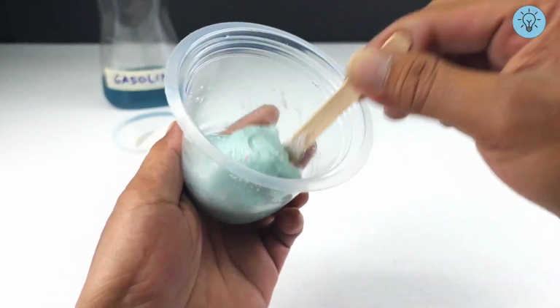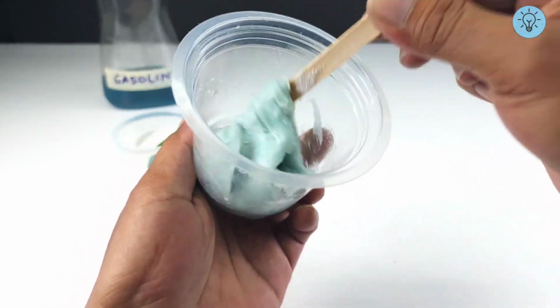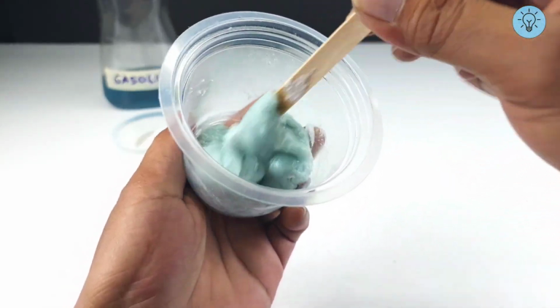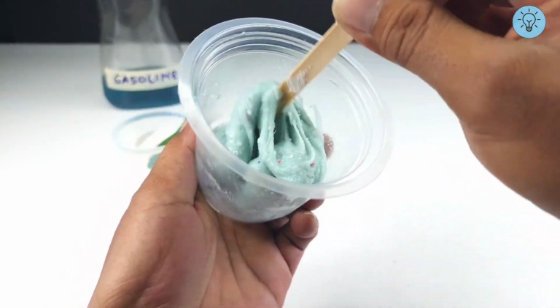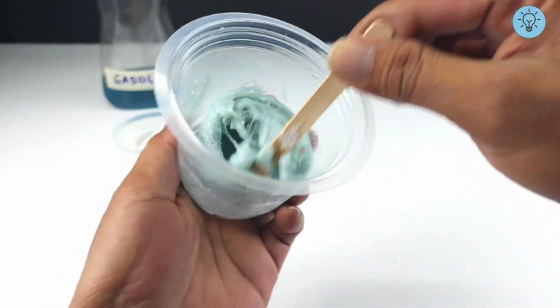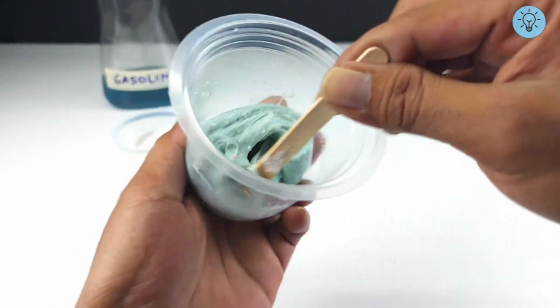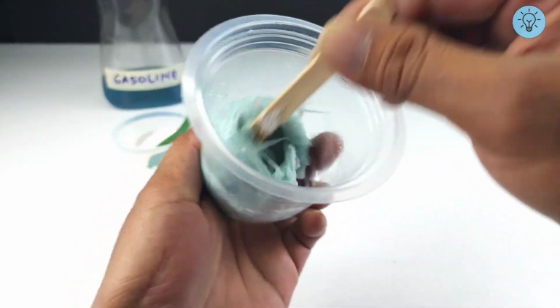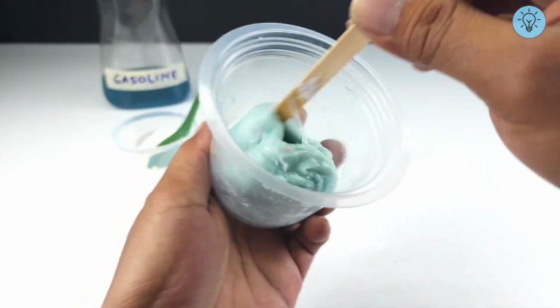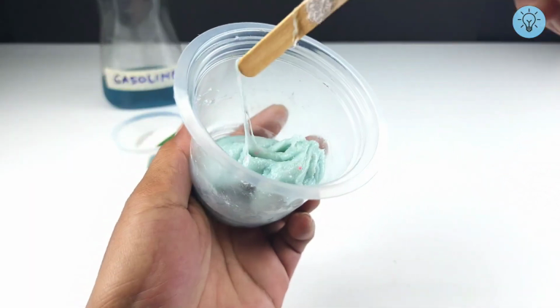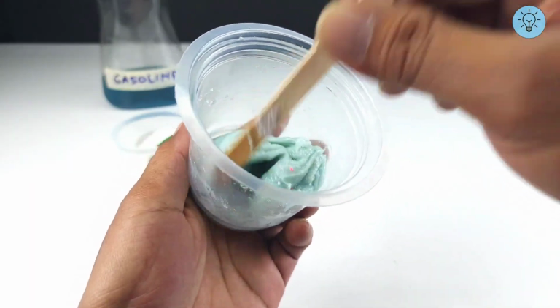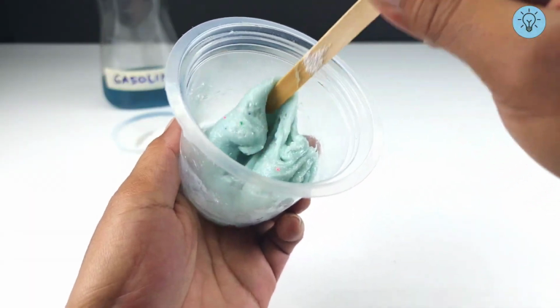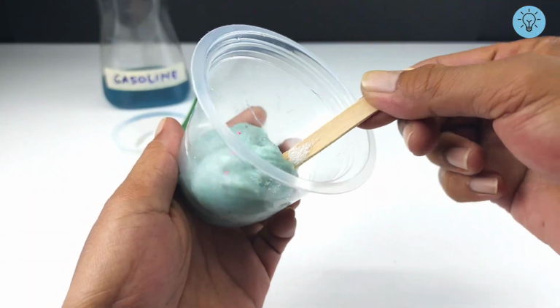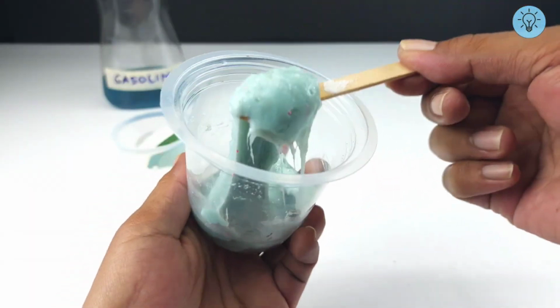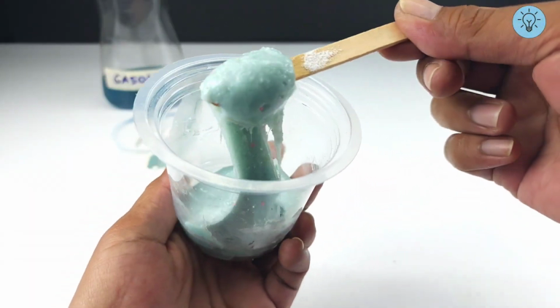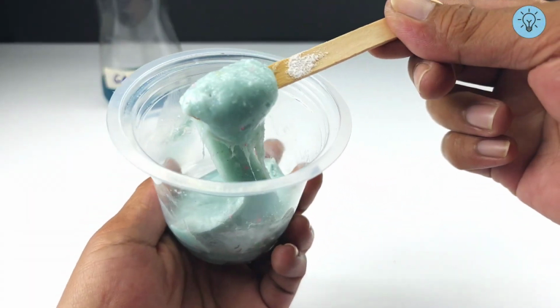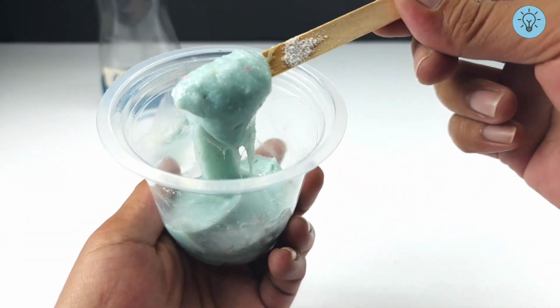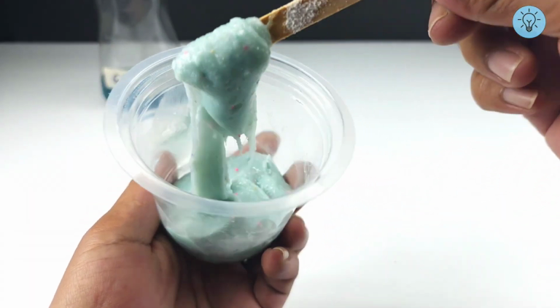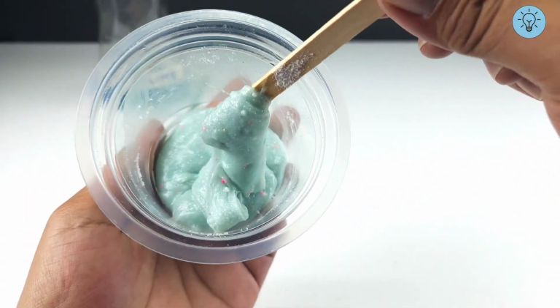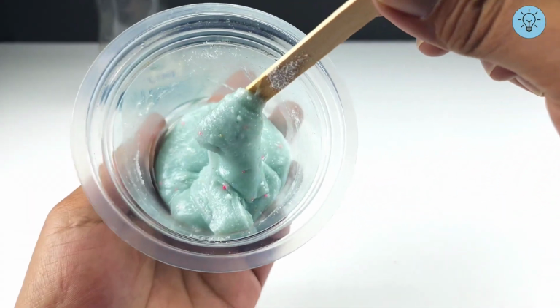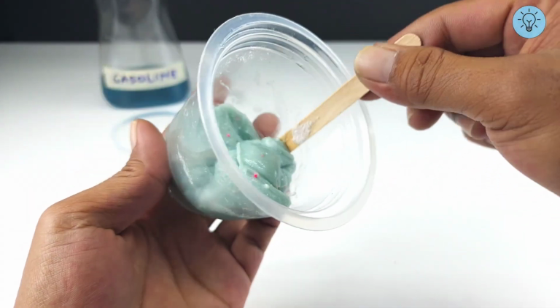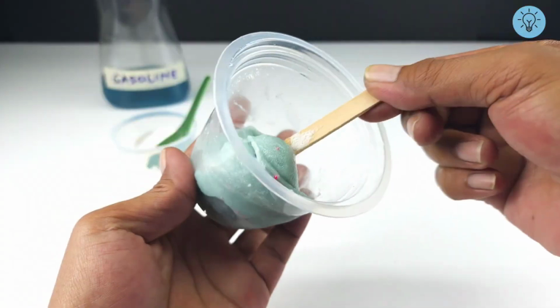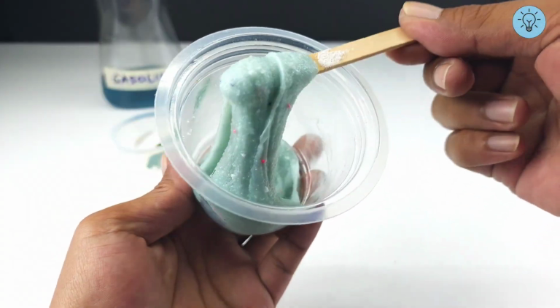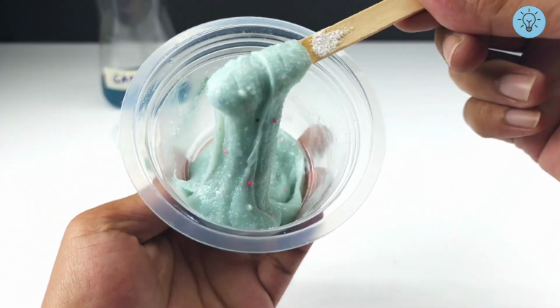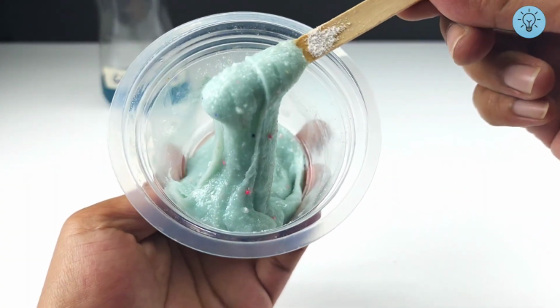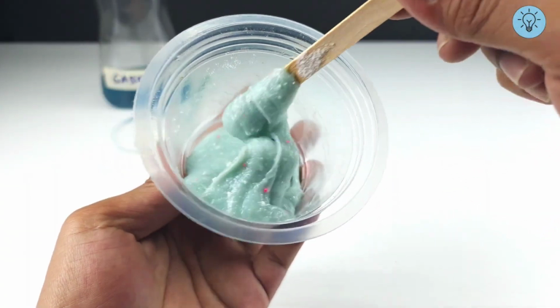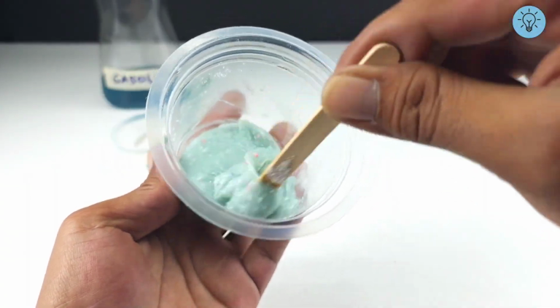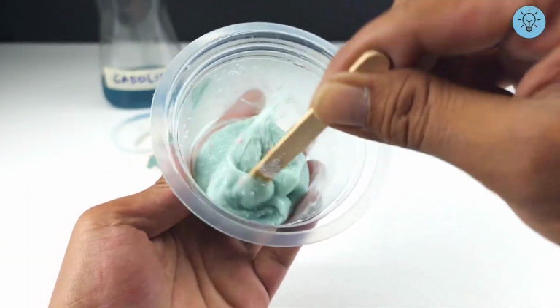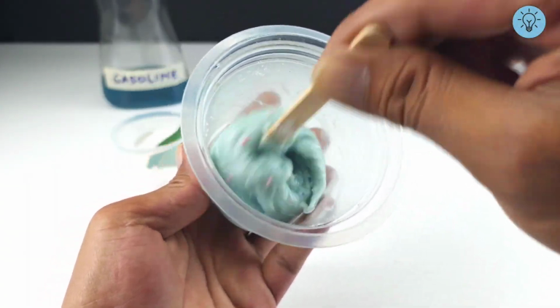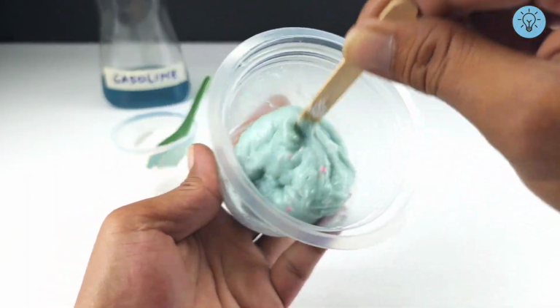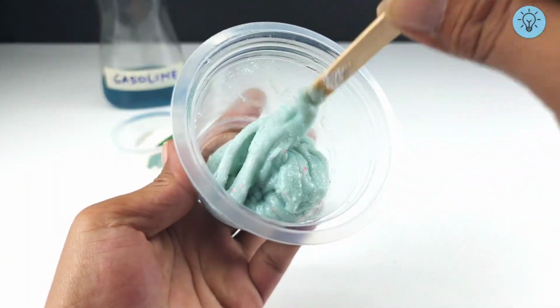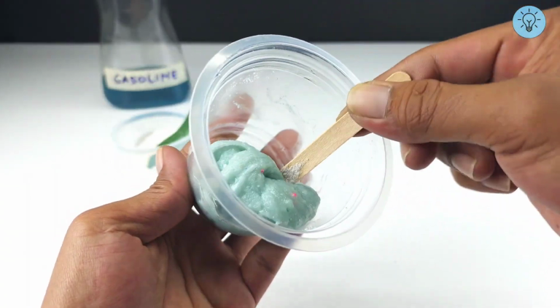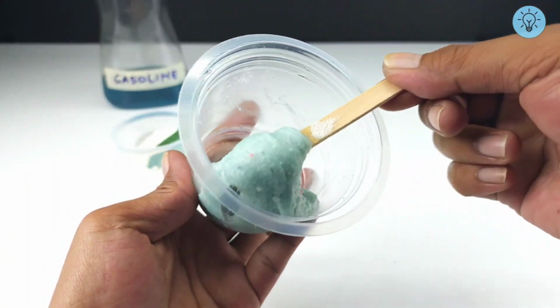From what was initially just a thick lump of gasoline and styrofoam, after adding detergent the liquid looks more unique, resembling a gel or glue. You can store this mixture in a tightly sealed container and use it anytime you need.